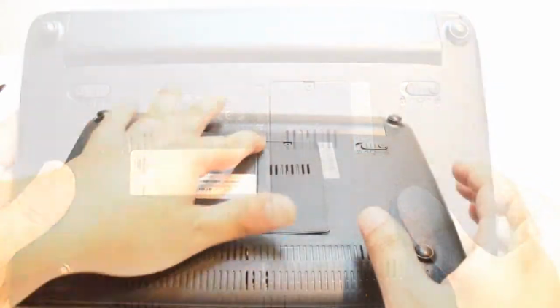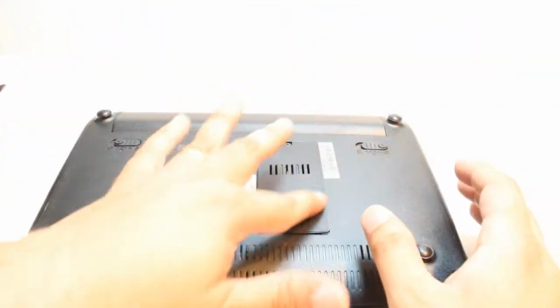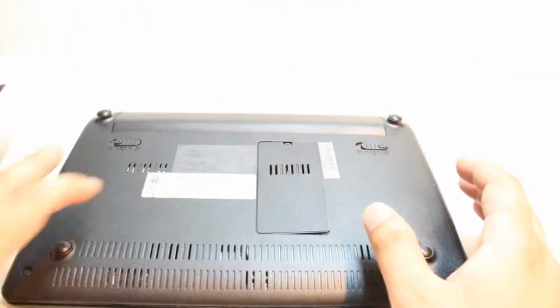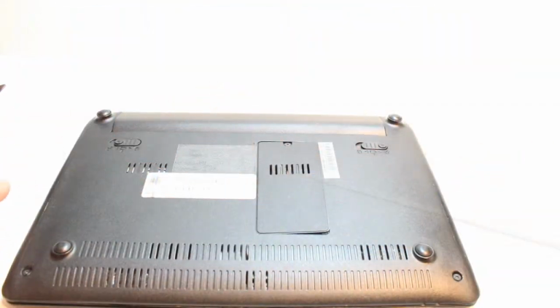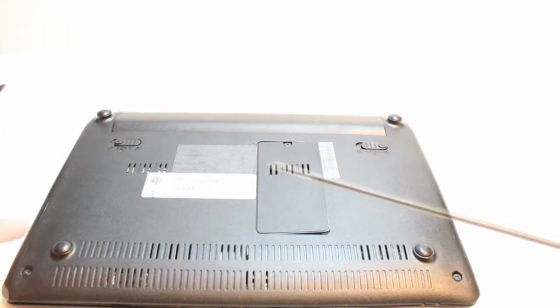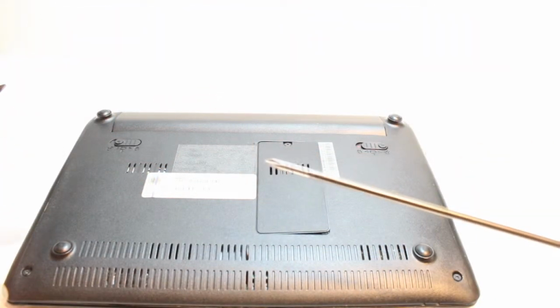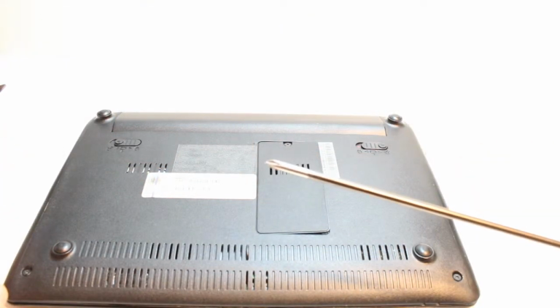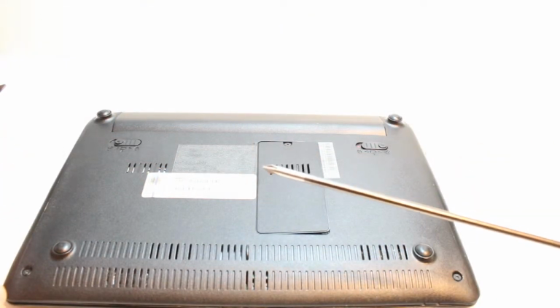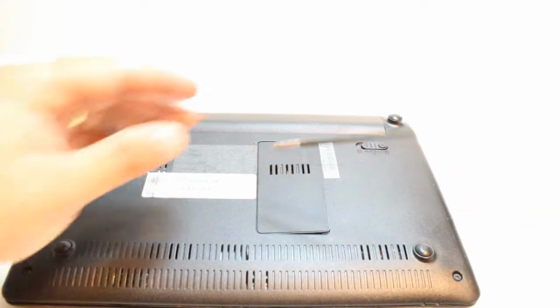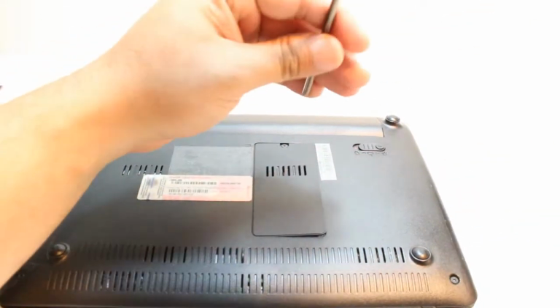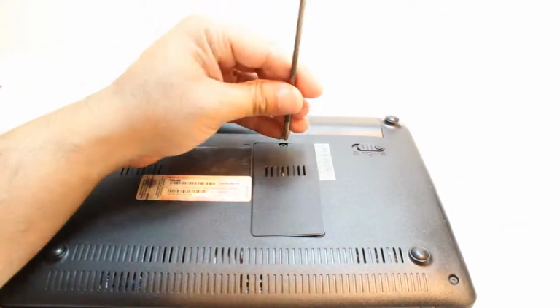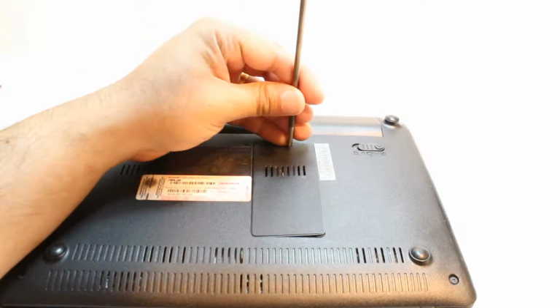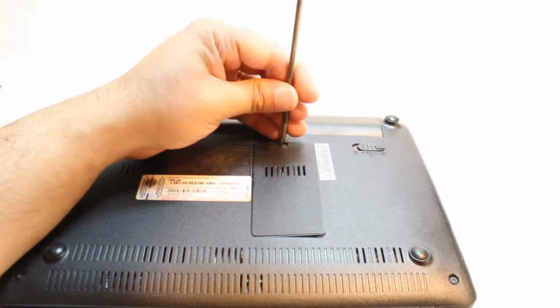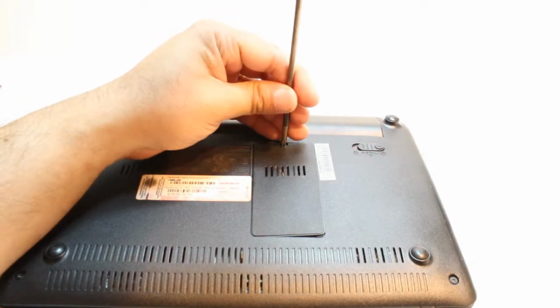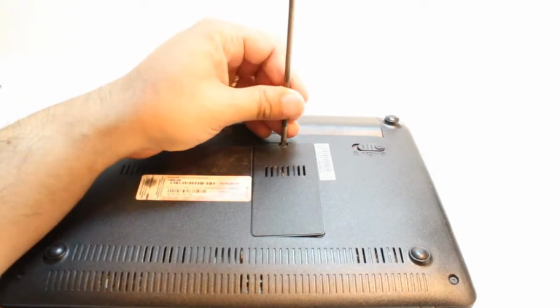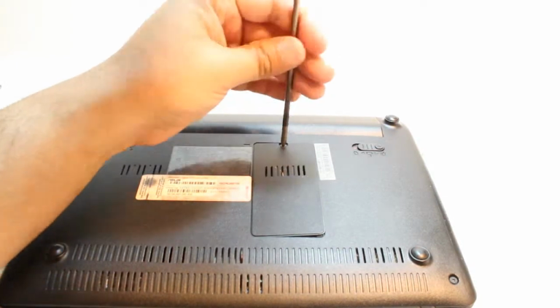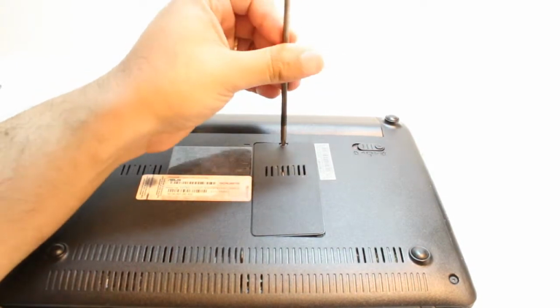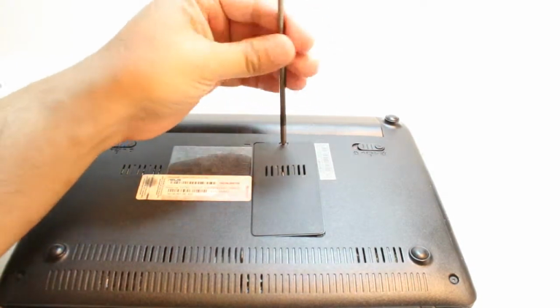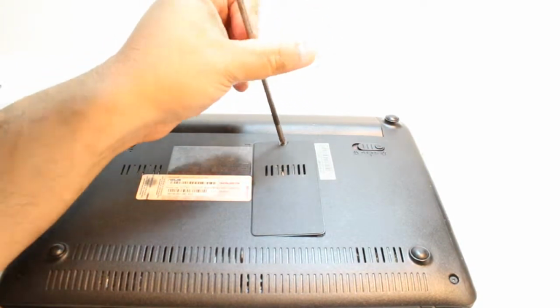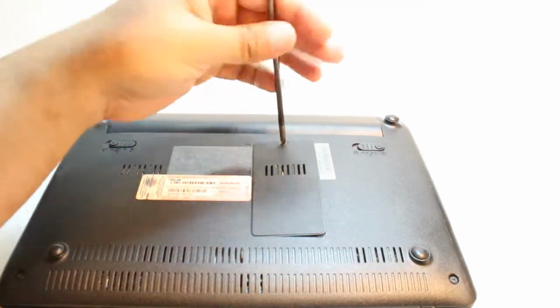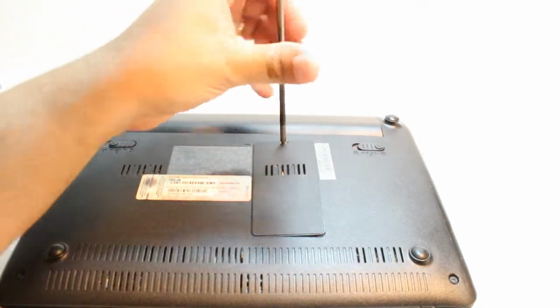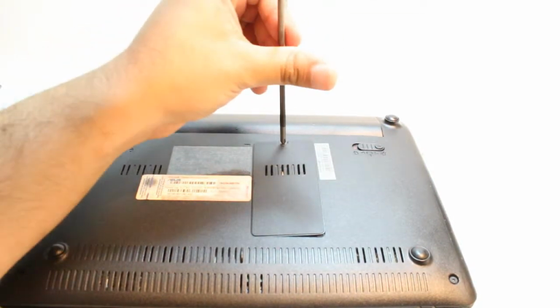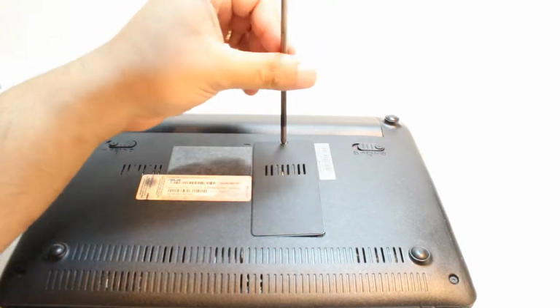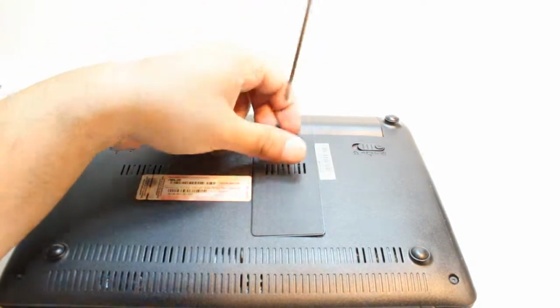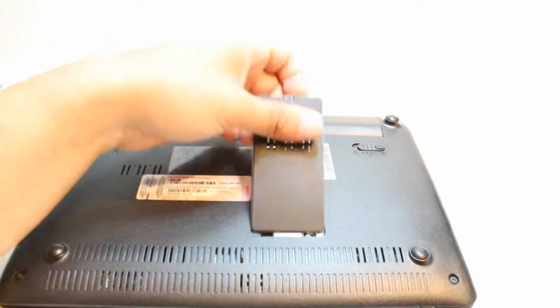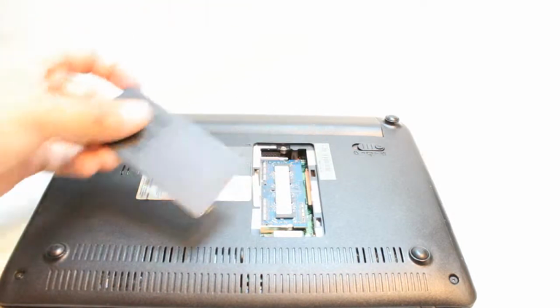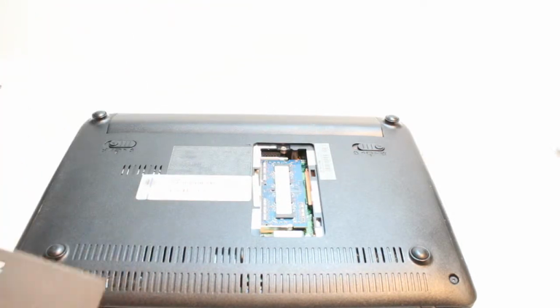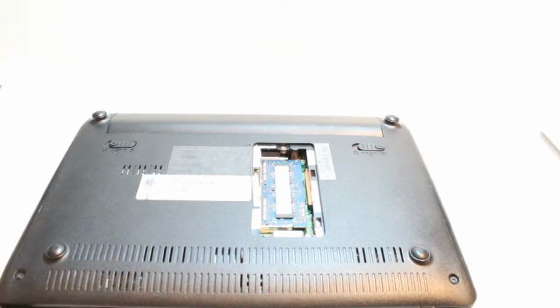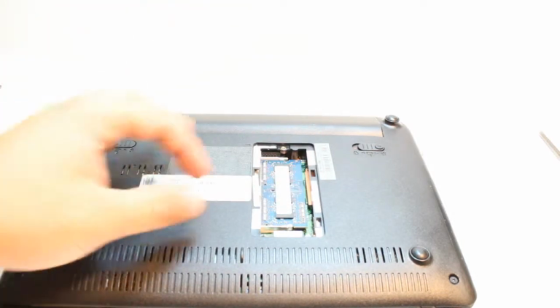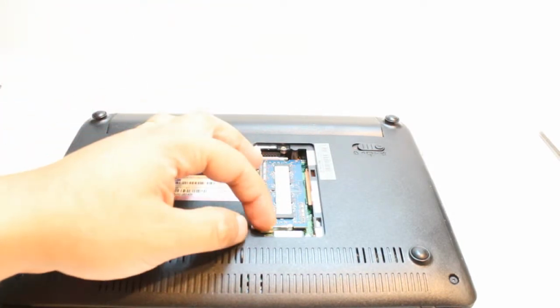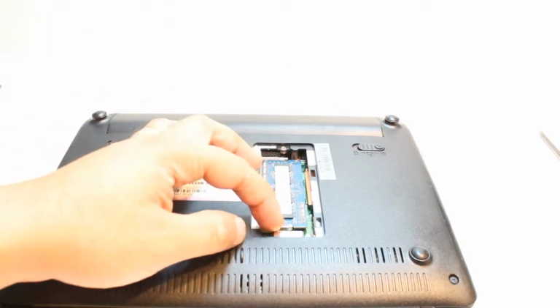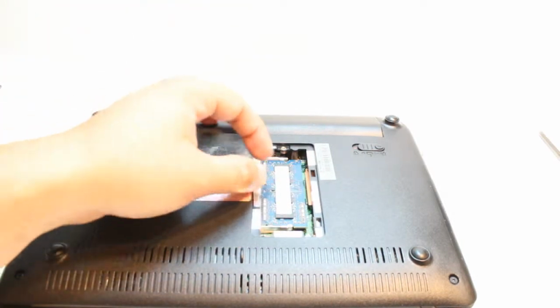Here you see the port of RAM. You need a Phillips head screwdriver. After that, you have to loosen this screw. And here is the RAM.